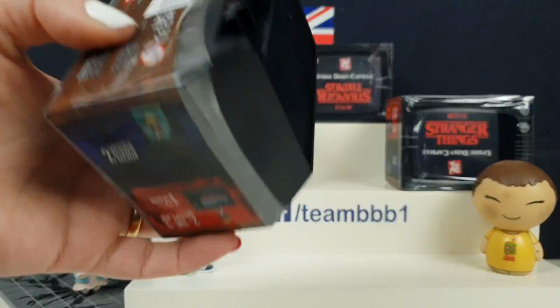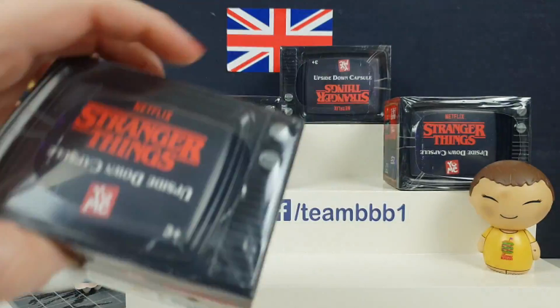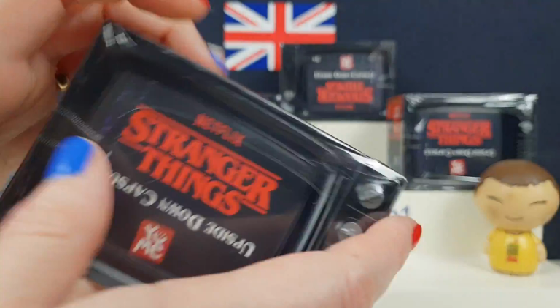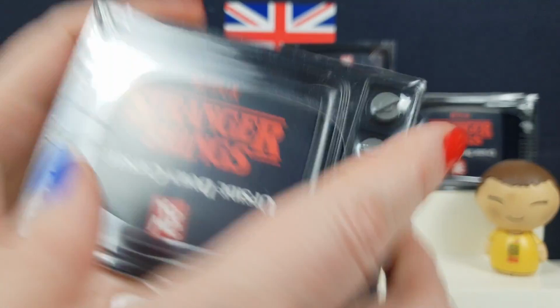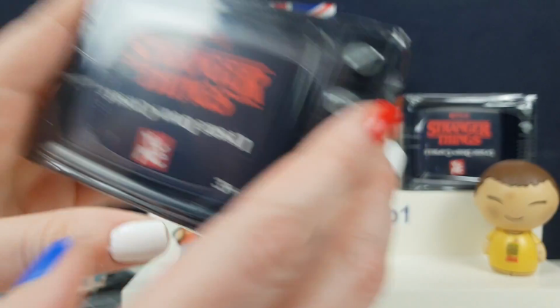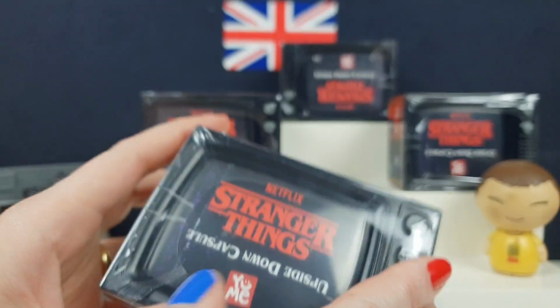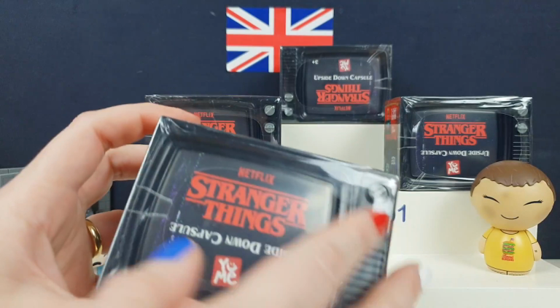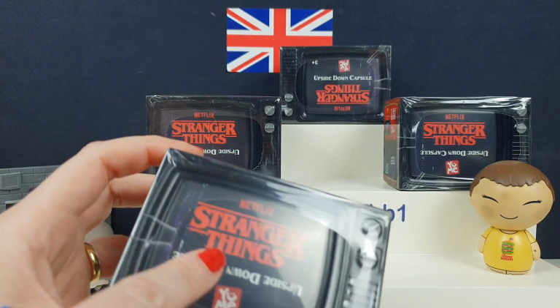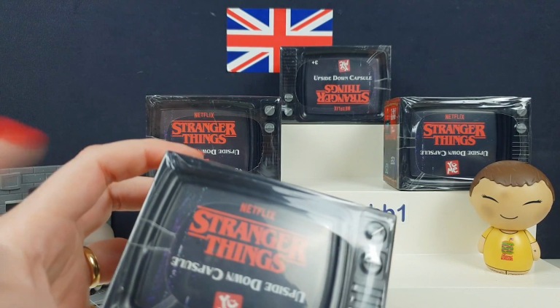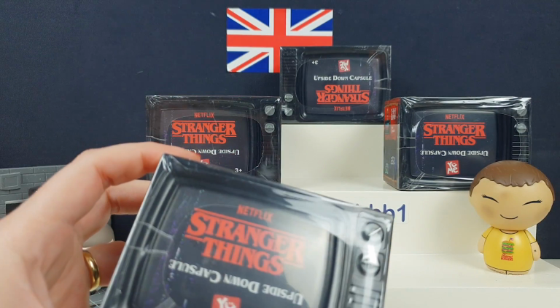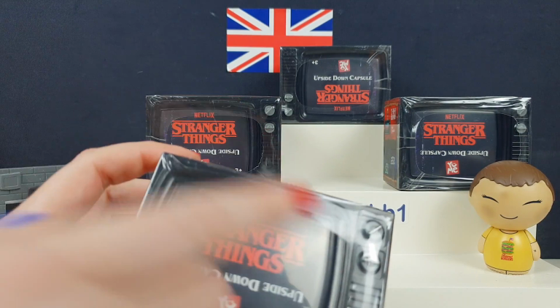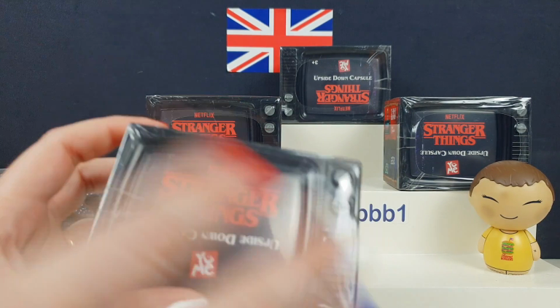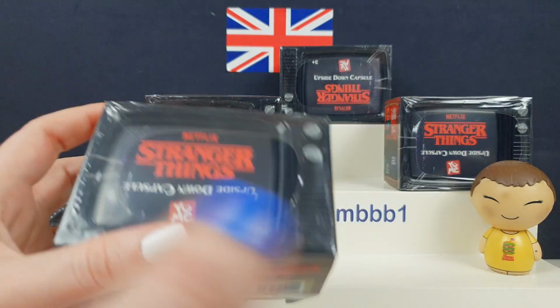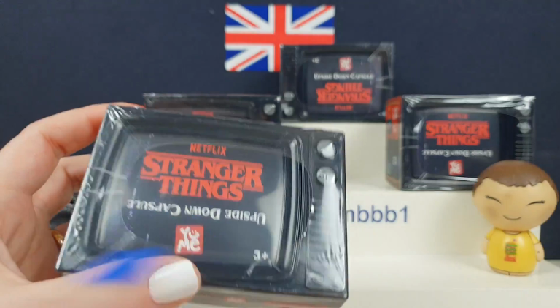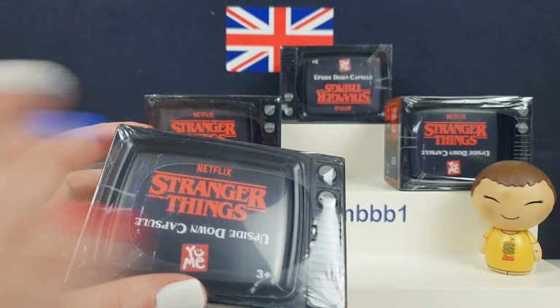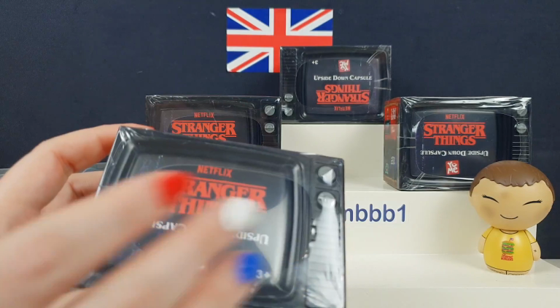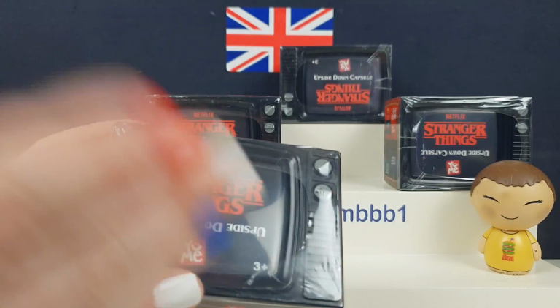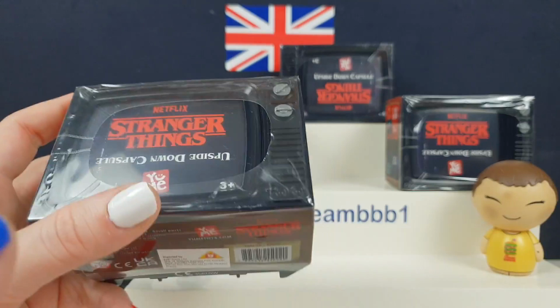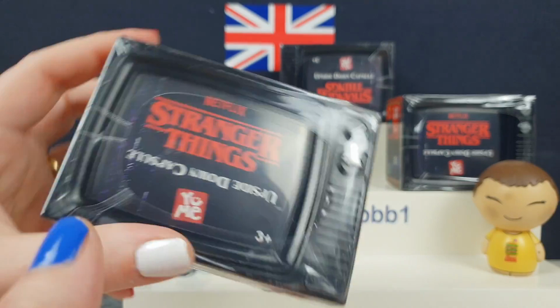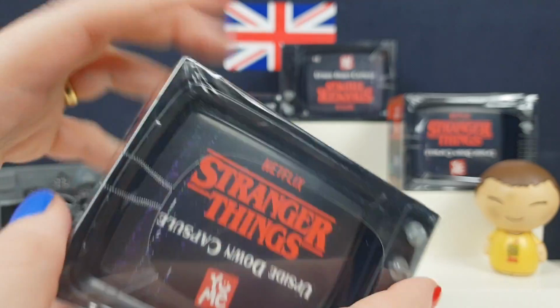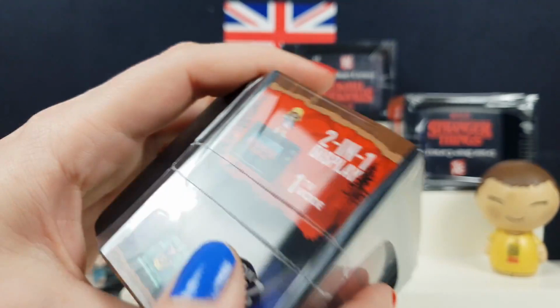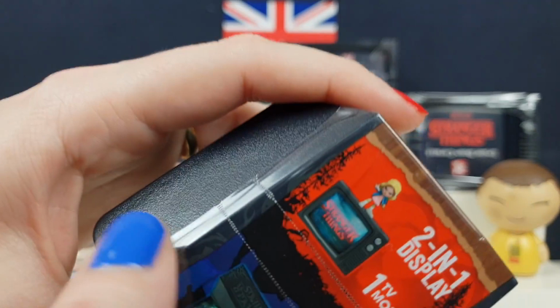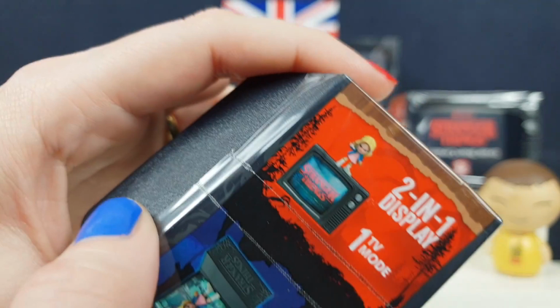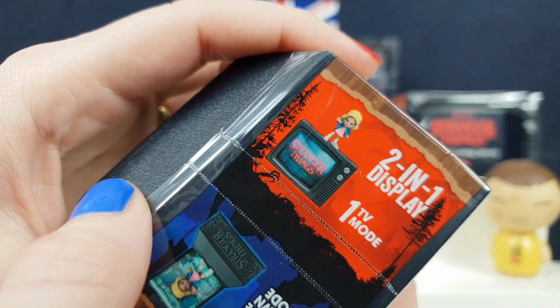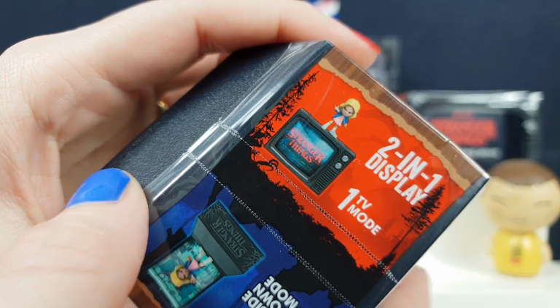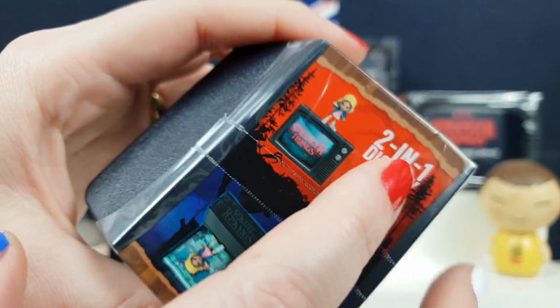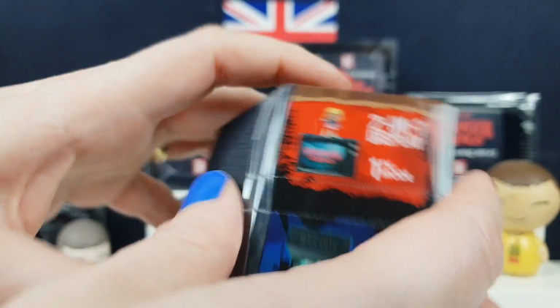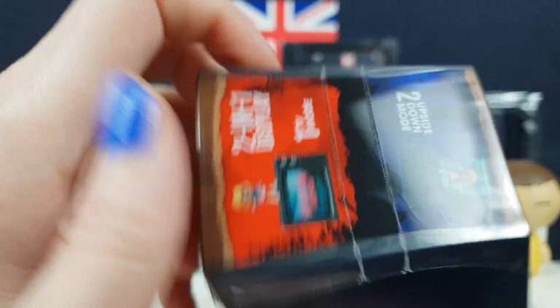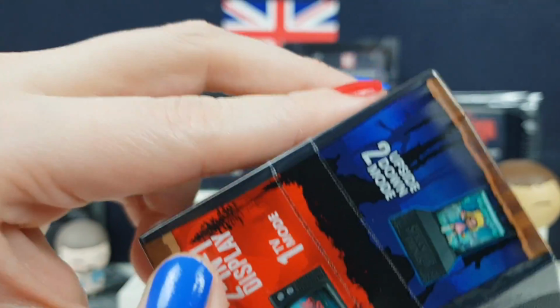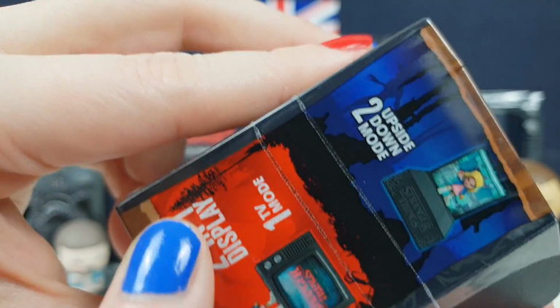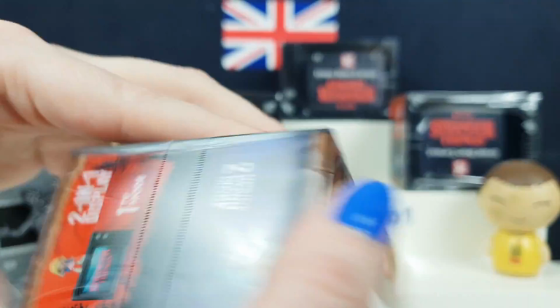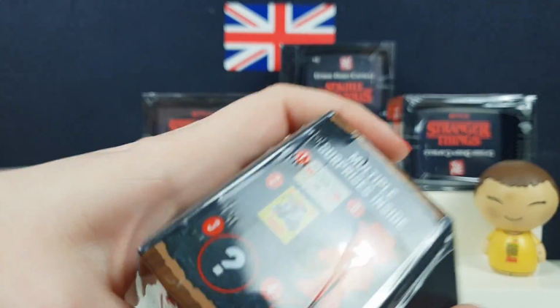Stranger Things just came back for its fourth season. We have actually just been watching seasons one to three, so season four for us is actually not that long away. But for everybody else, it's like three years. They just released these really cool capsules. So you've got this two-in-one display — you can do TV mode or the upside down mode.